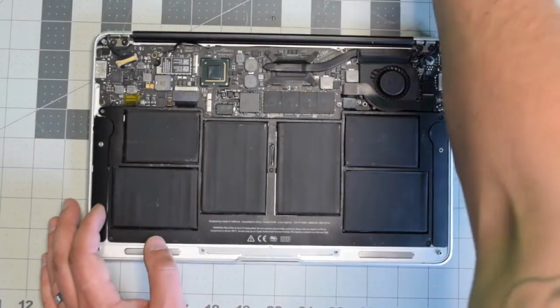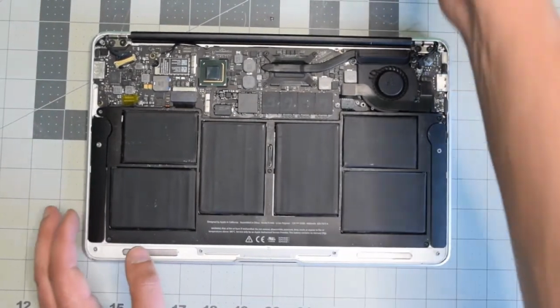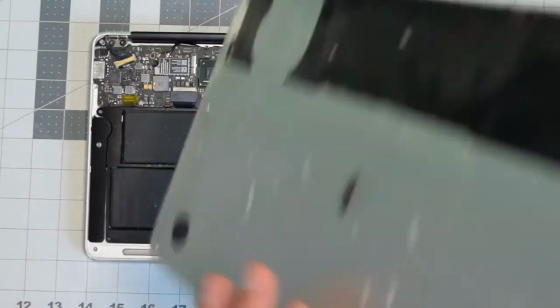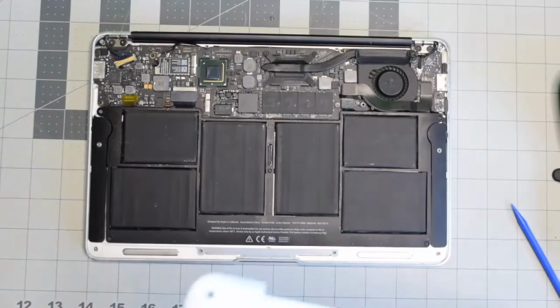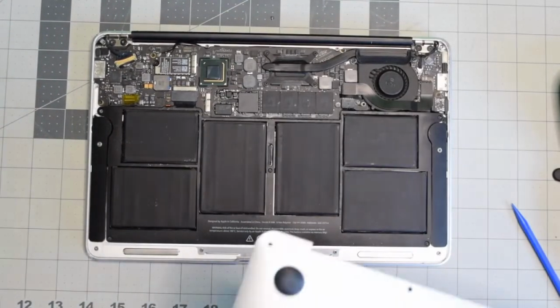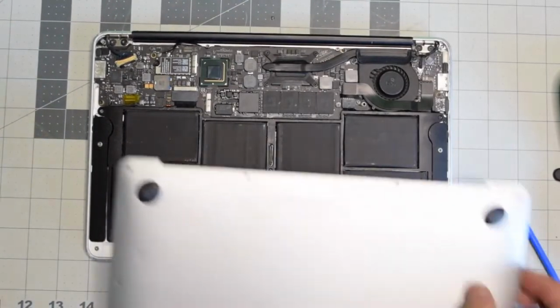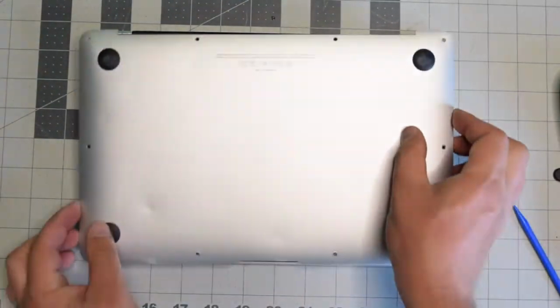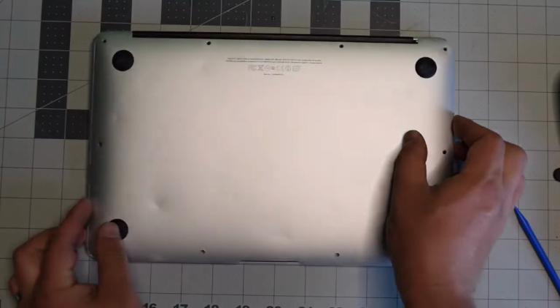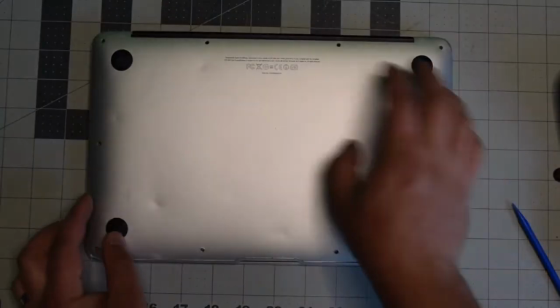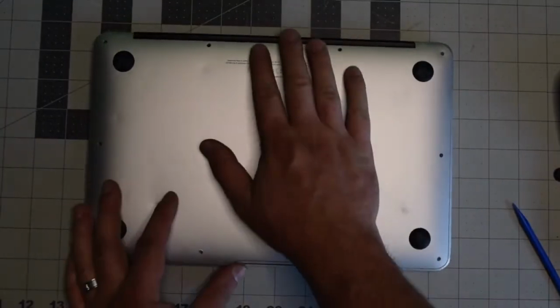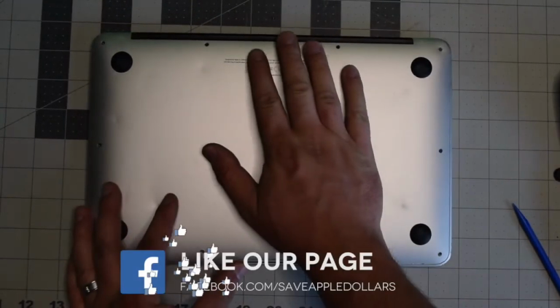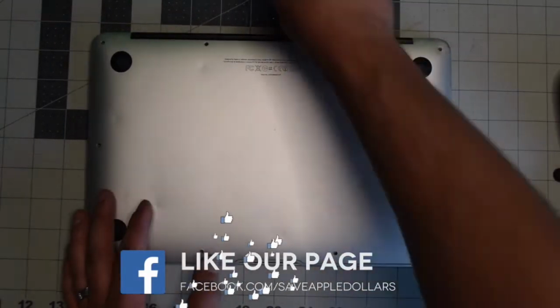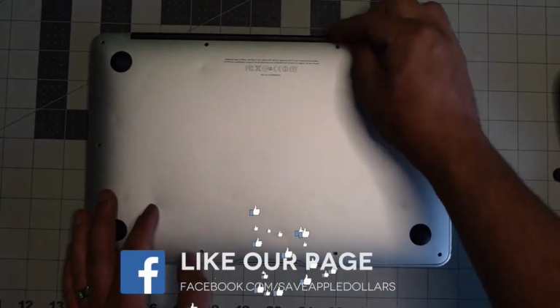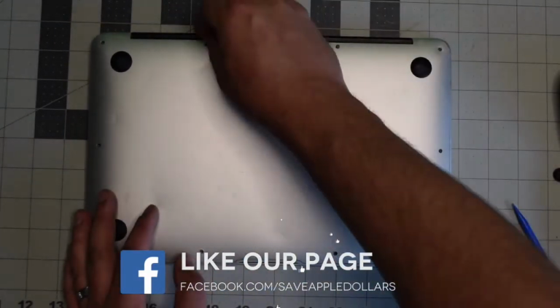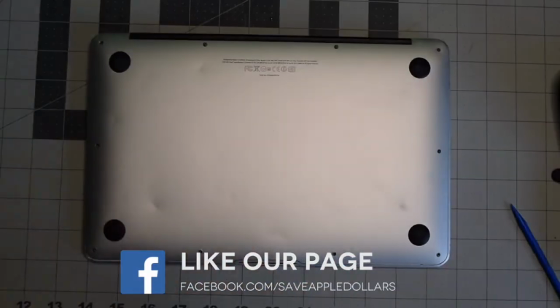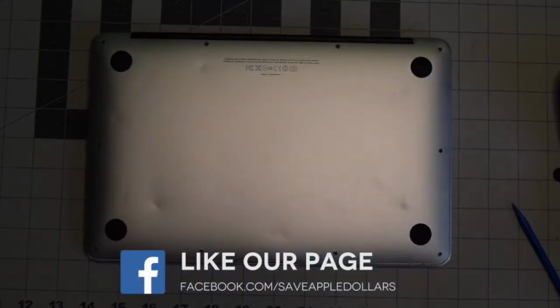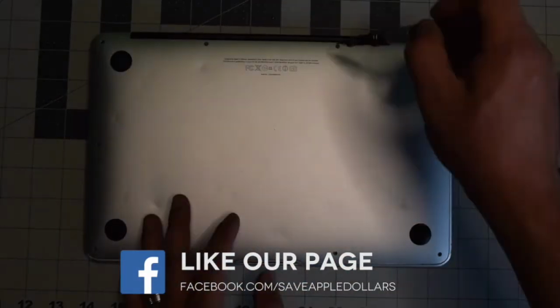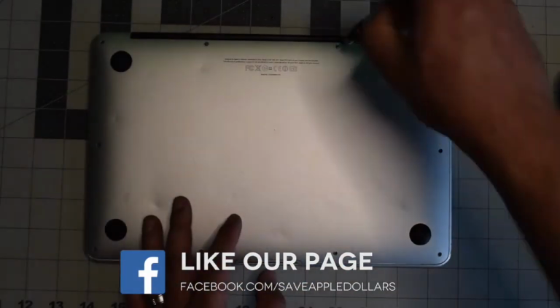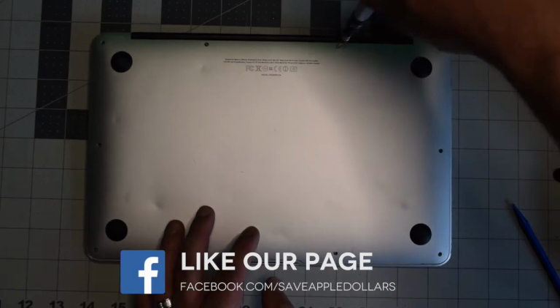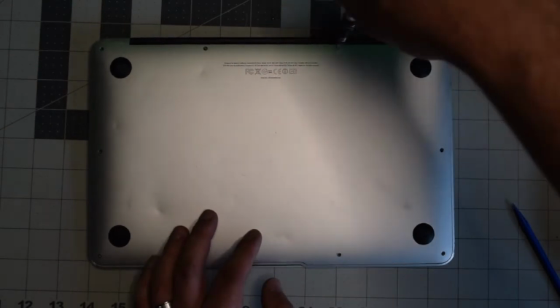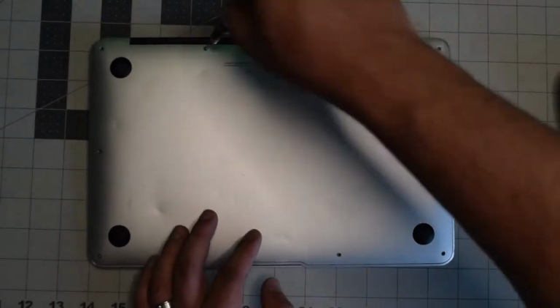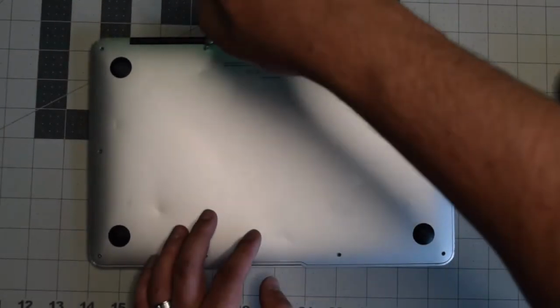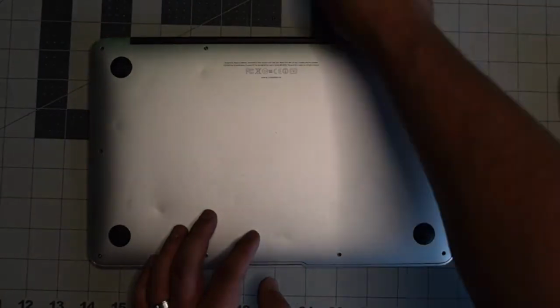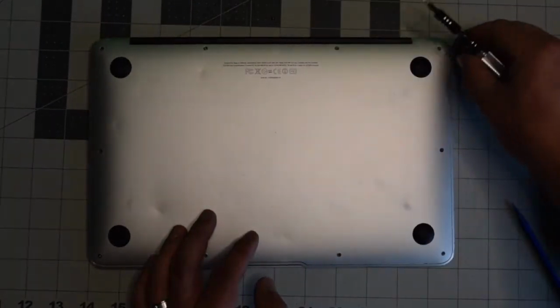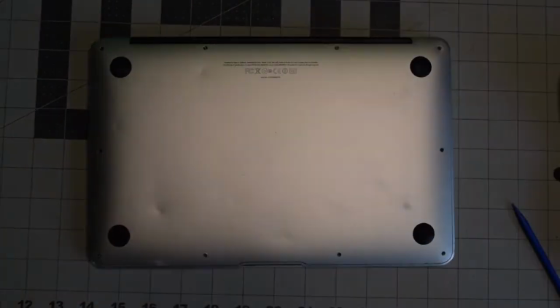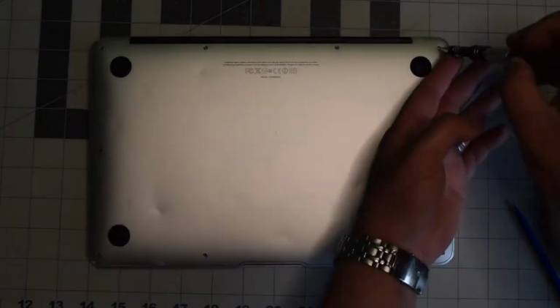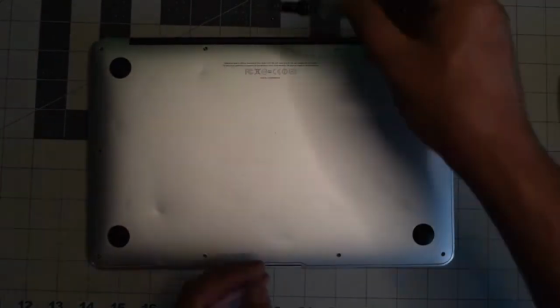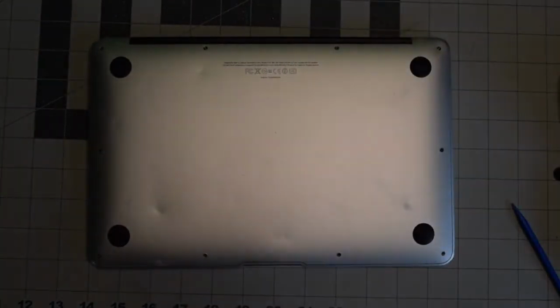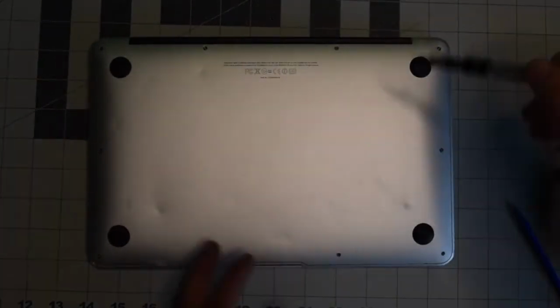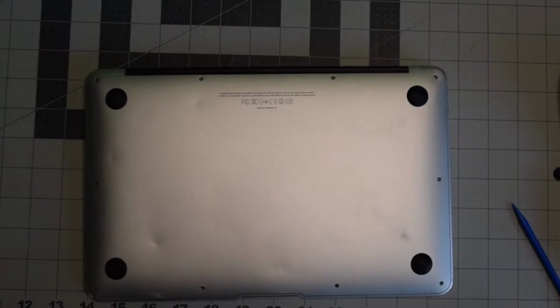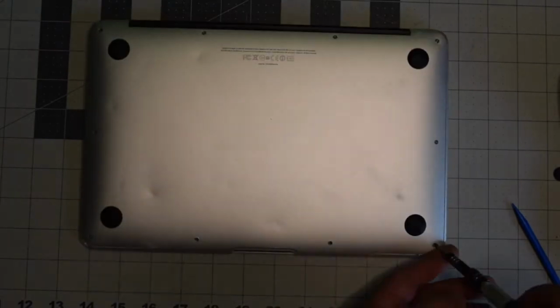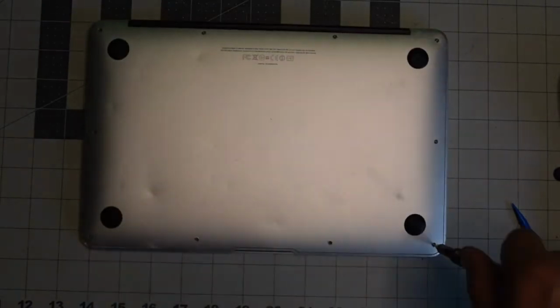We can now place back the cover. Align it and give it a nice firm push. Put back the two longer screws in the middle top first, and now secure the rest of the eight shorter screws.